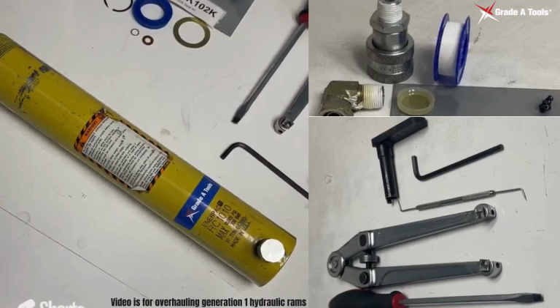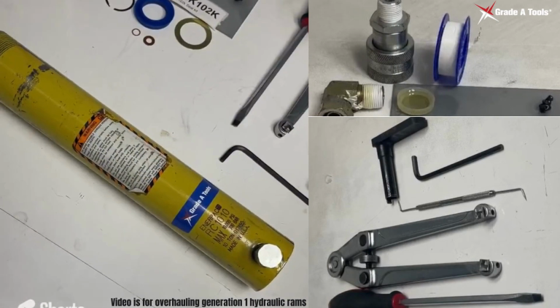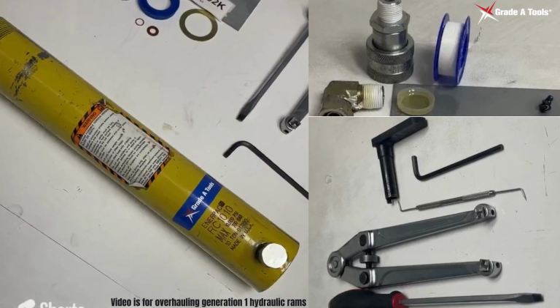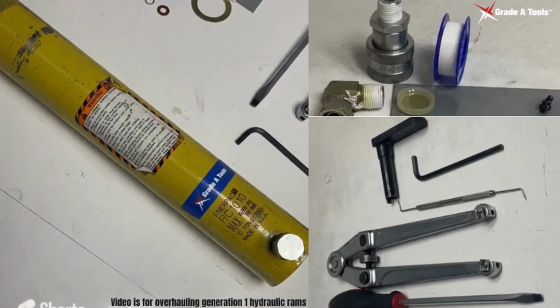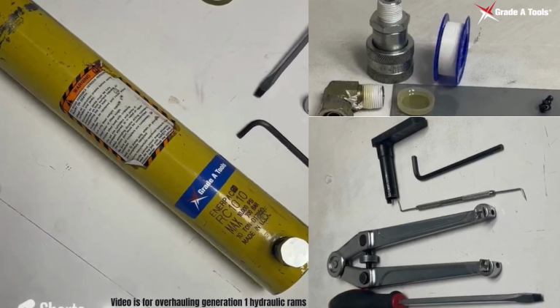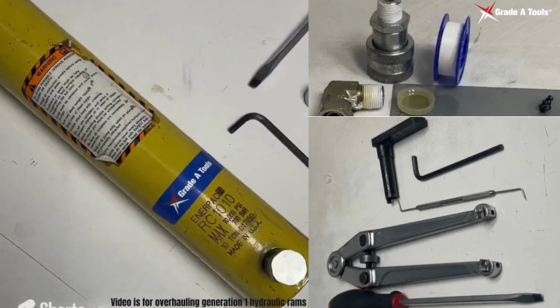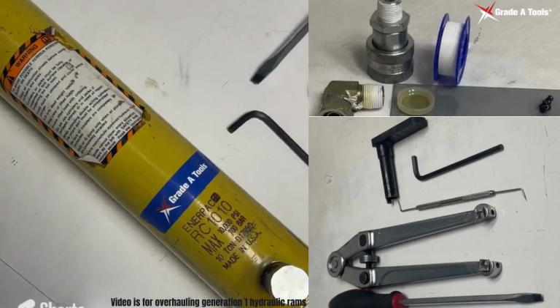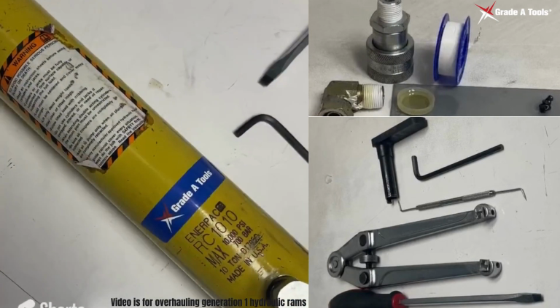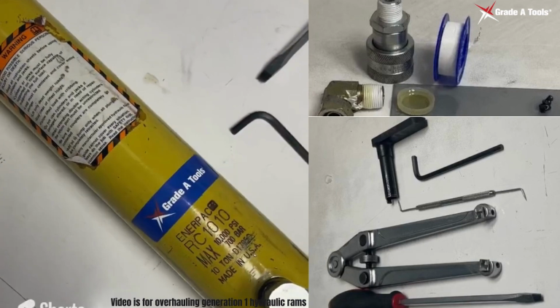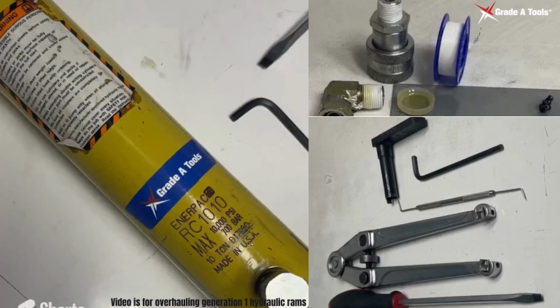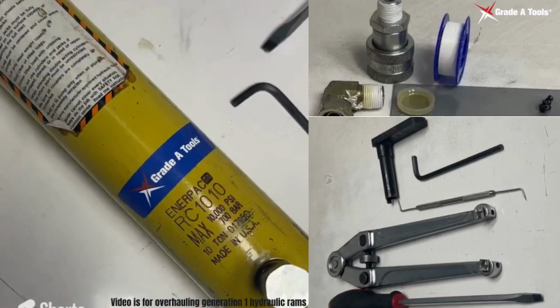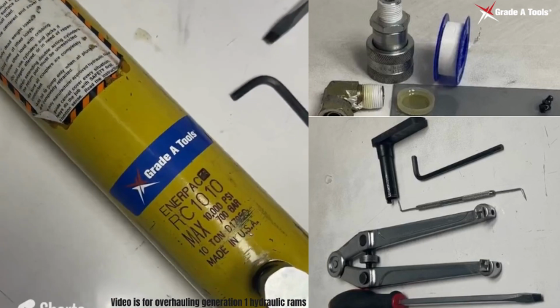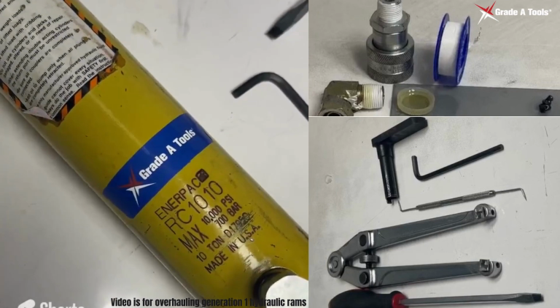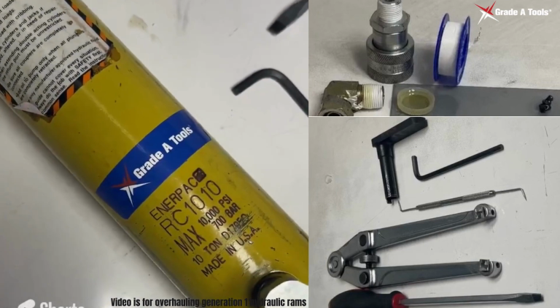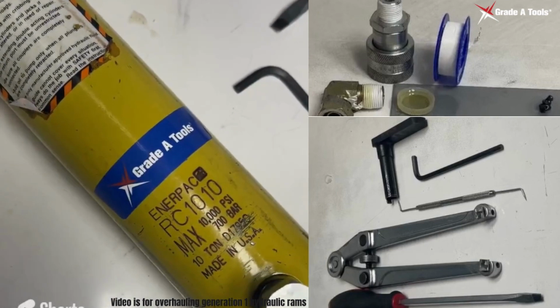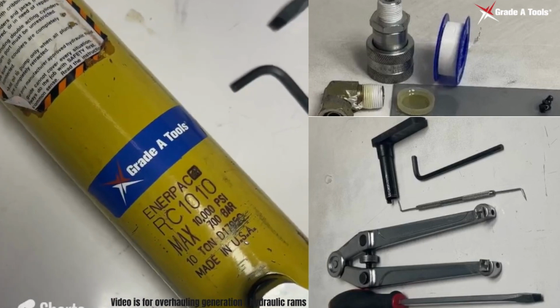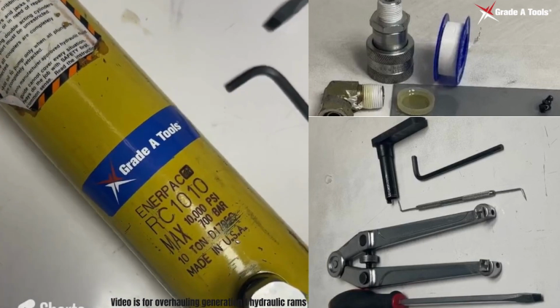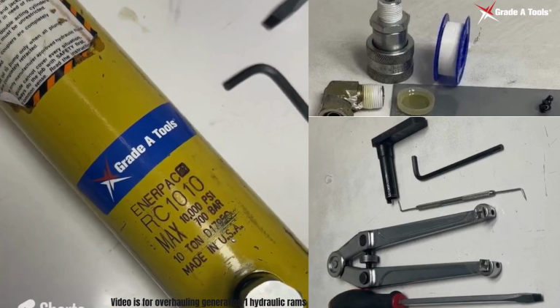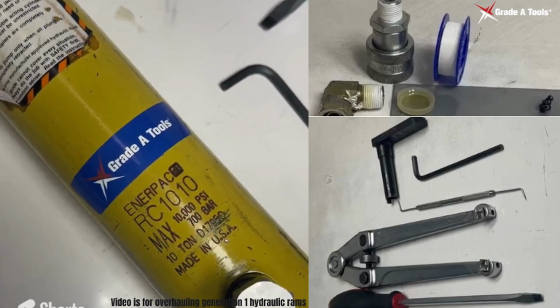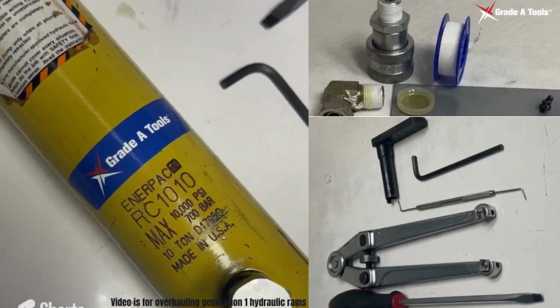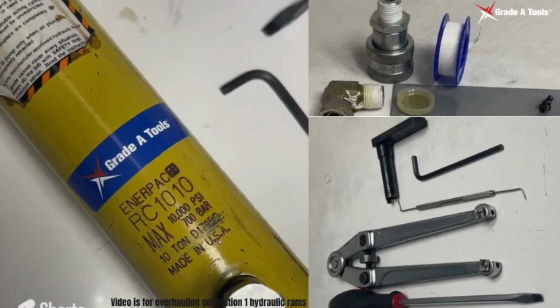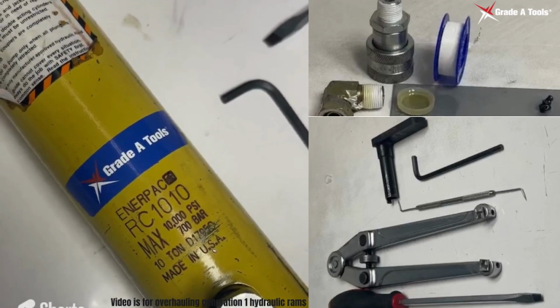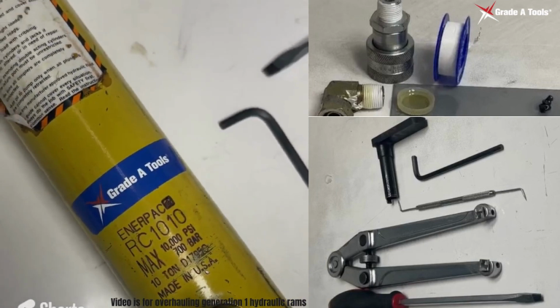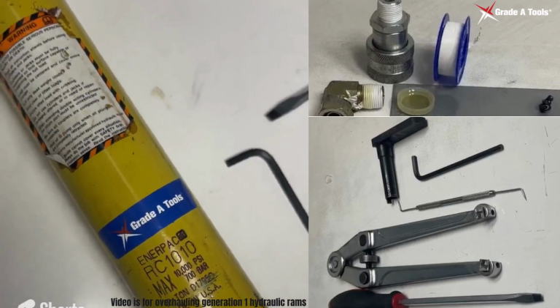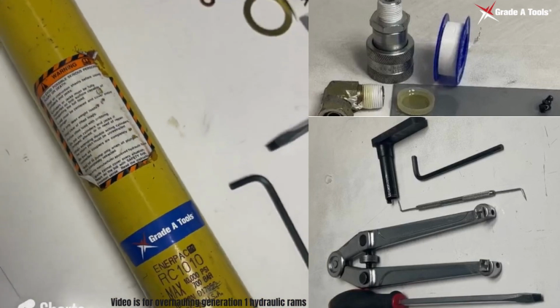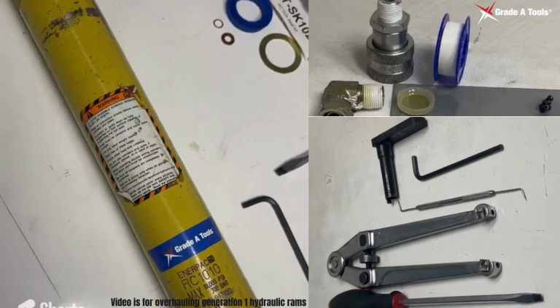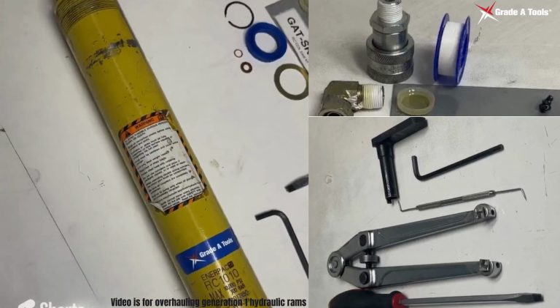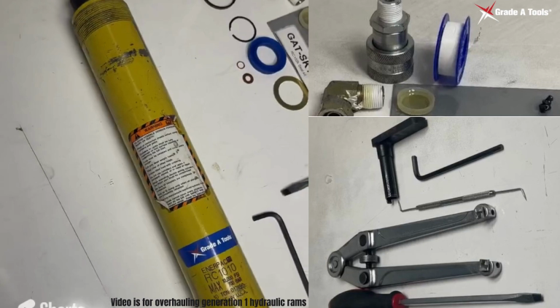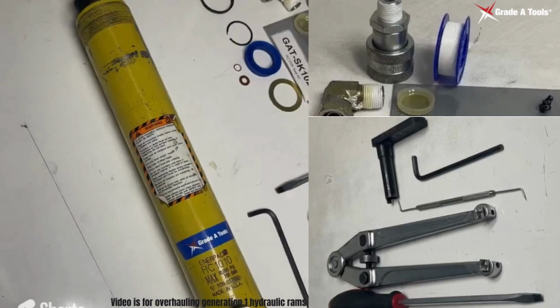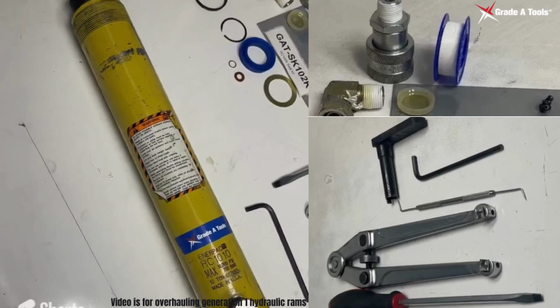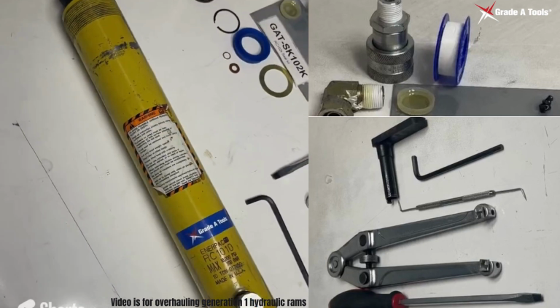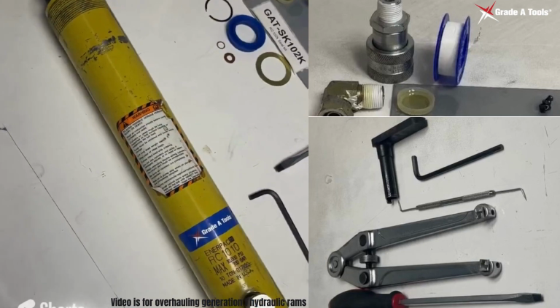For this video, we're going to use an RC-1010 Interpac ram as our demo unit.